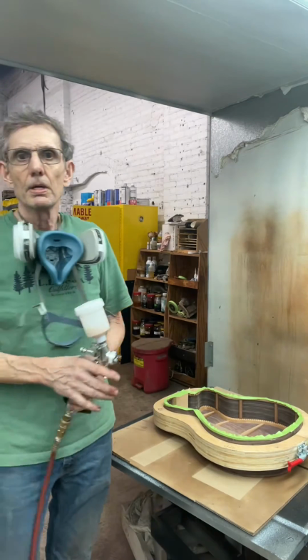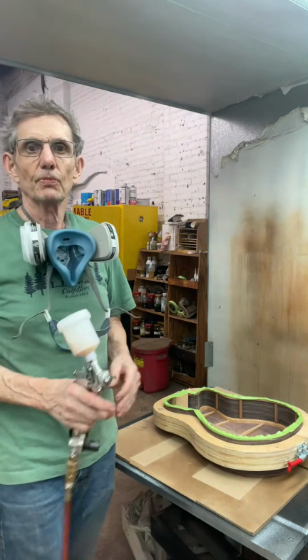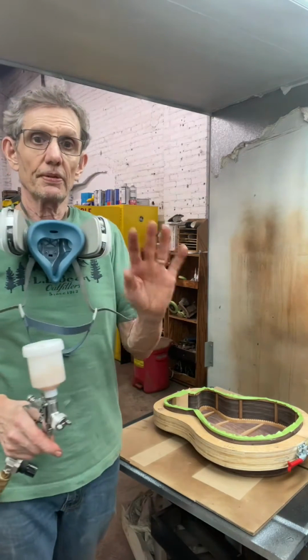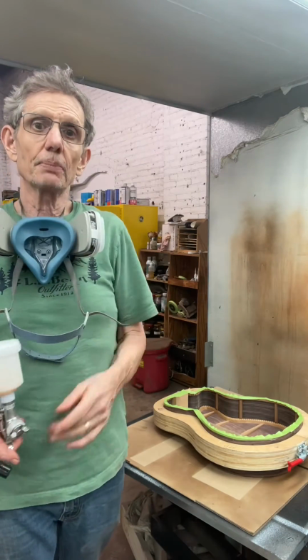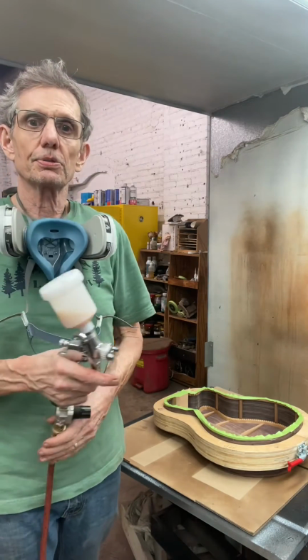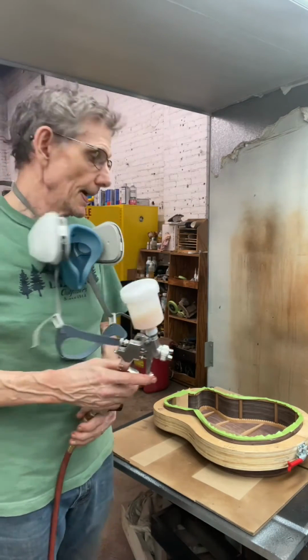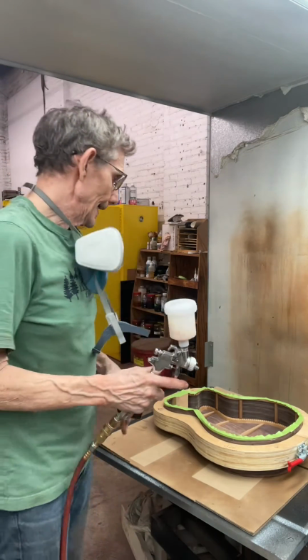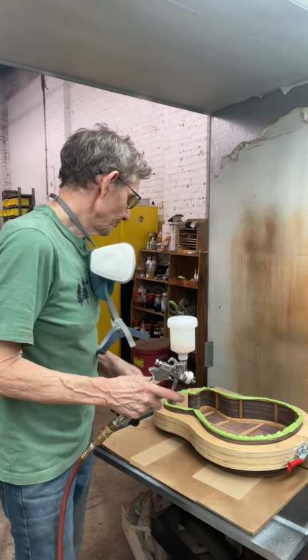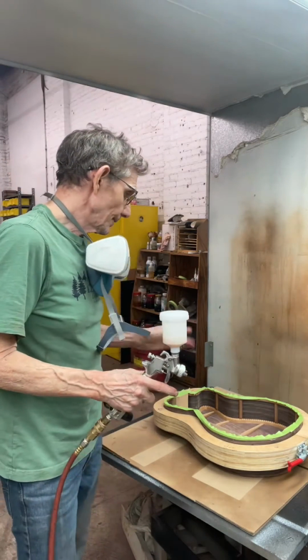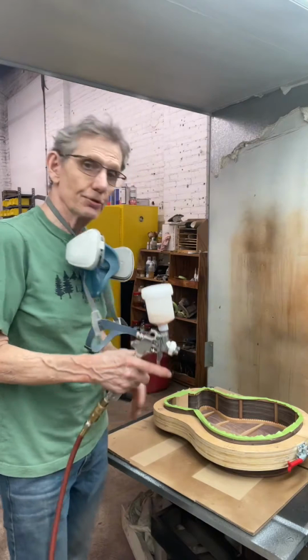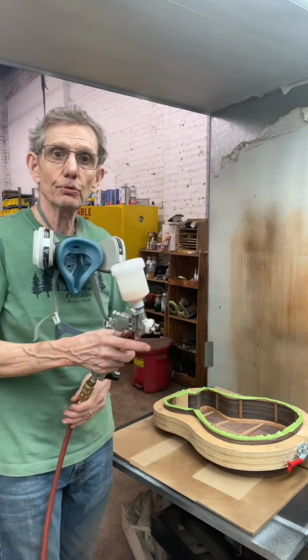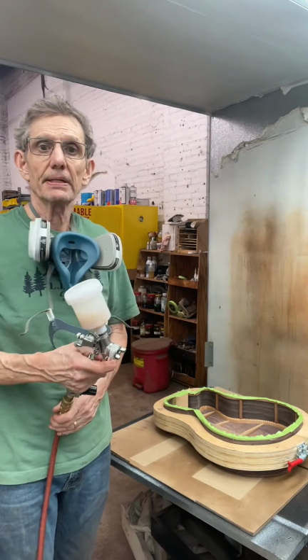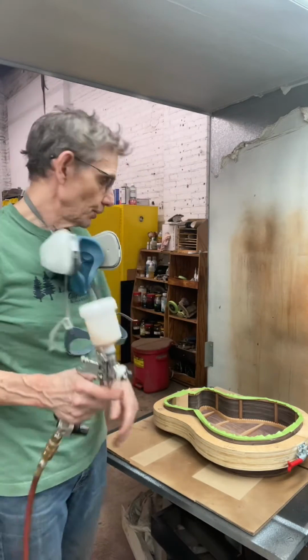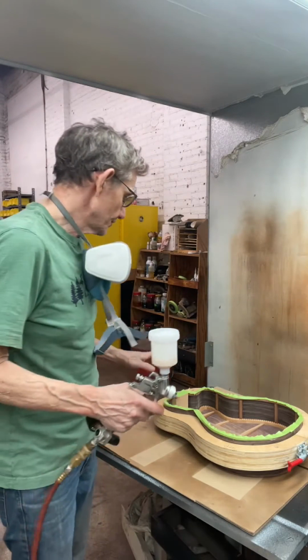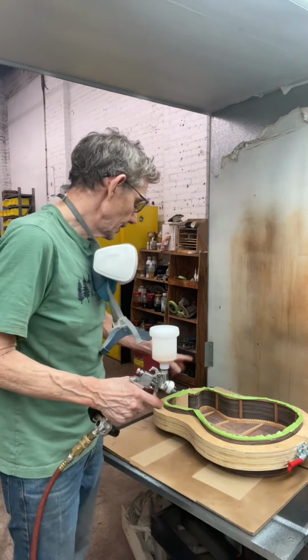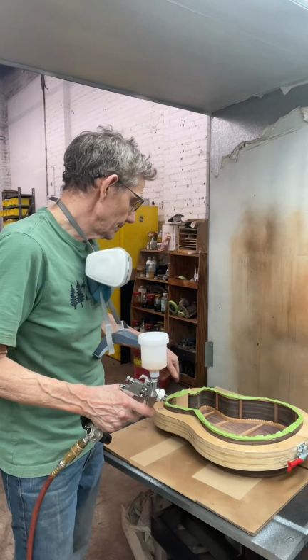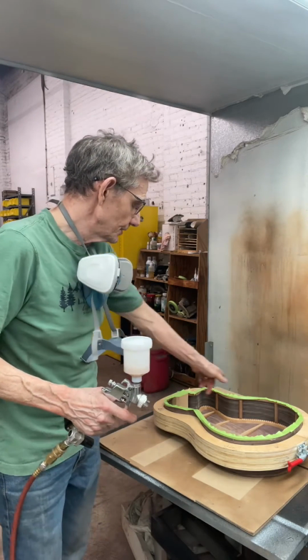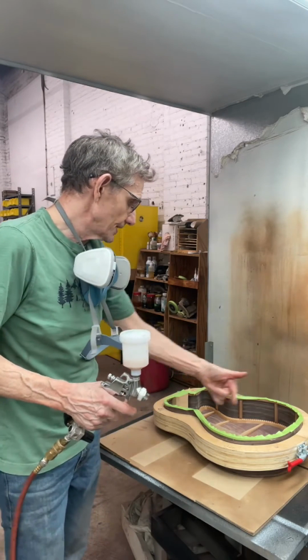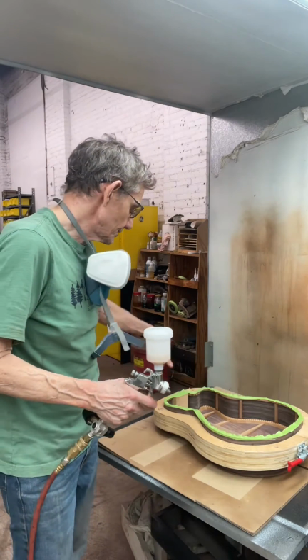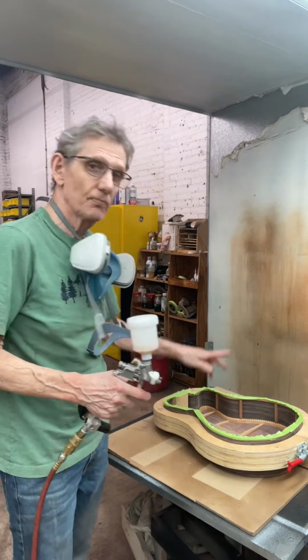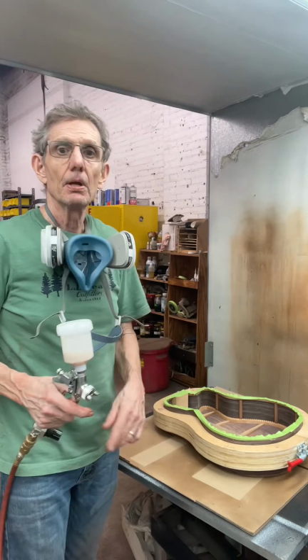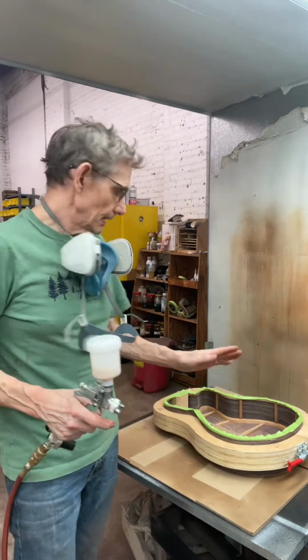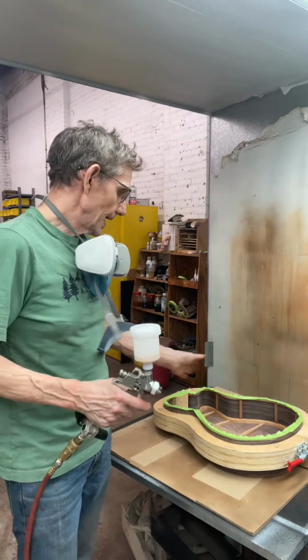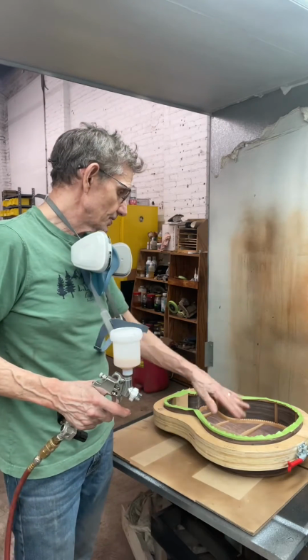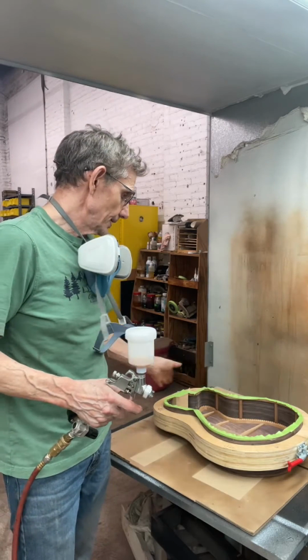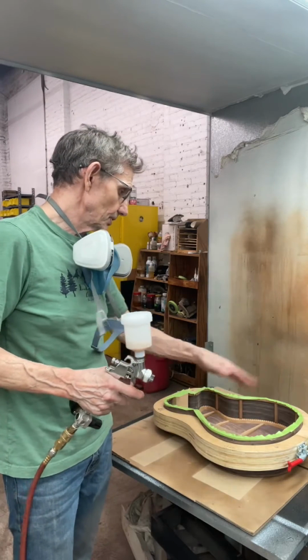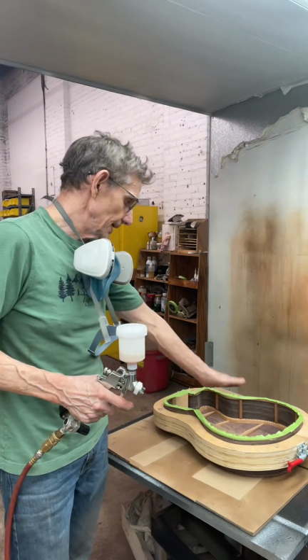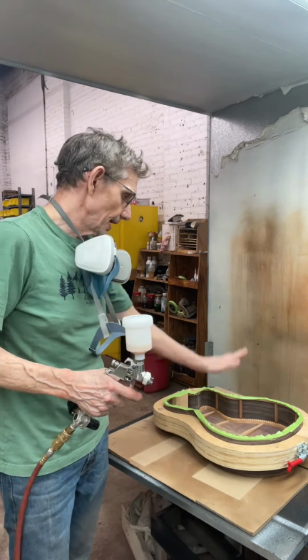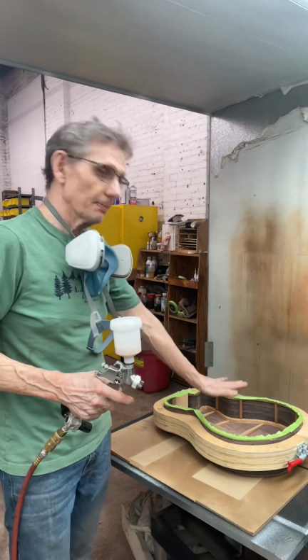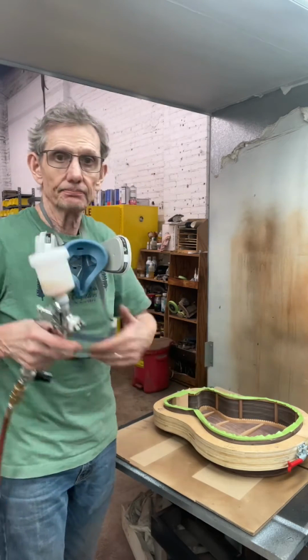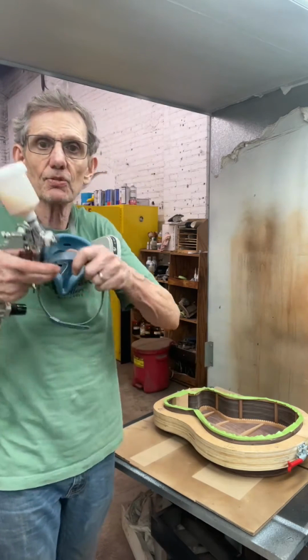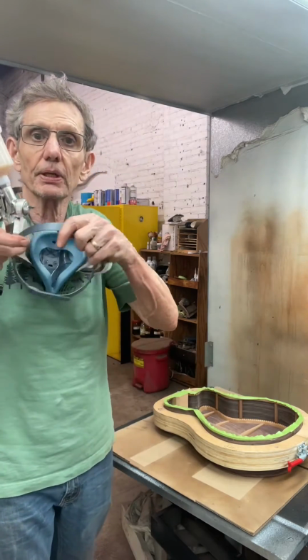For the first couple of coats, I'm going to concentrate on doing the sides first, then I'll come back and spray the inside of the back. Here we go.